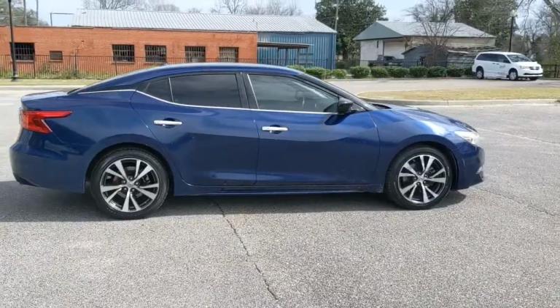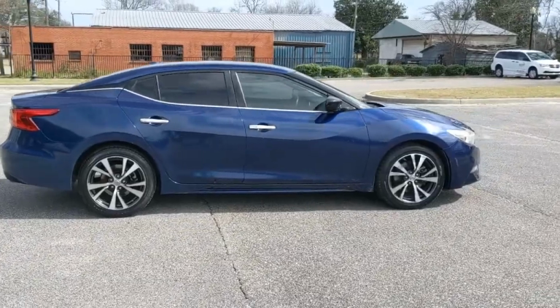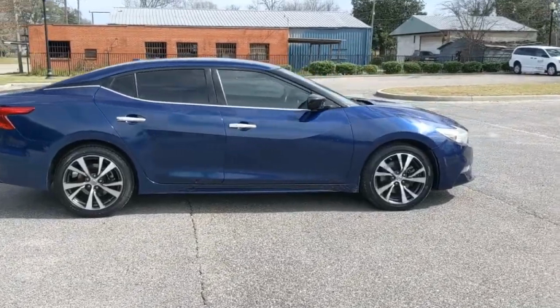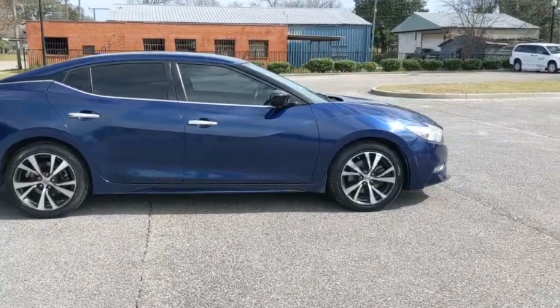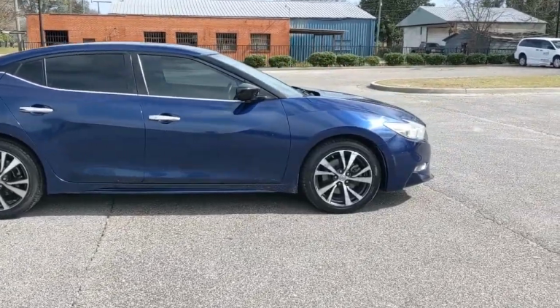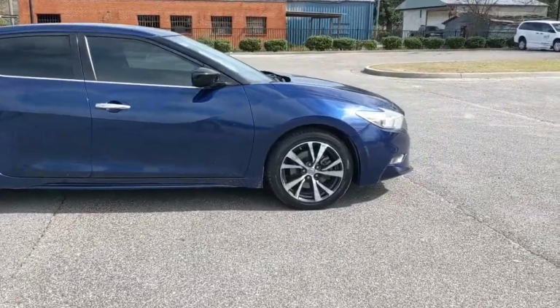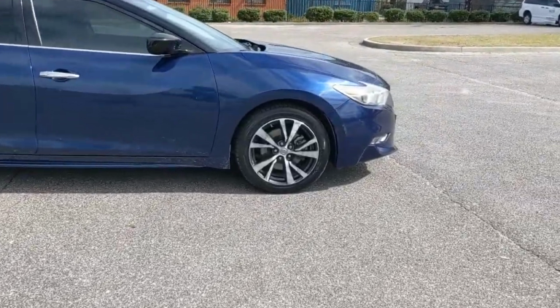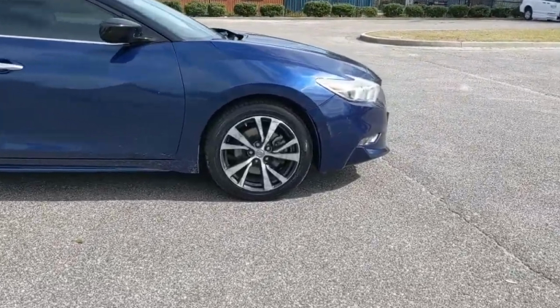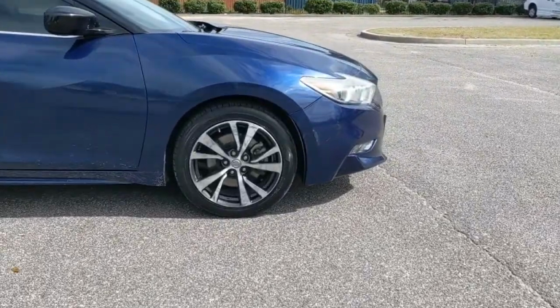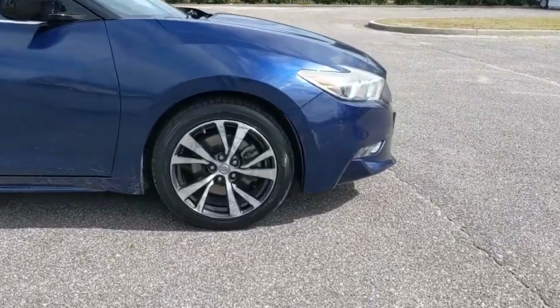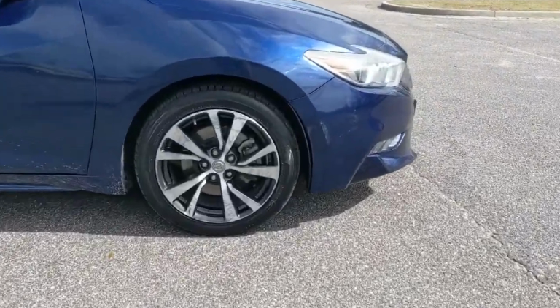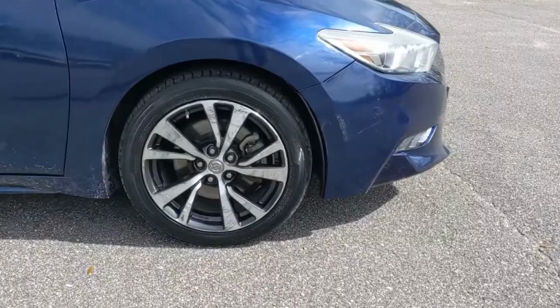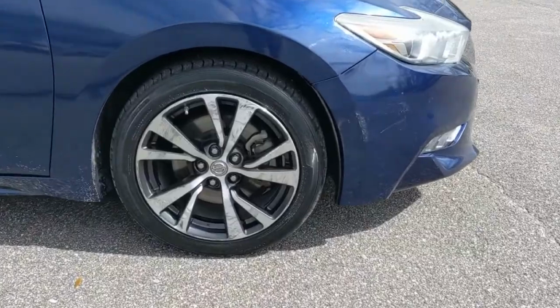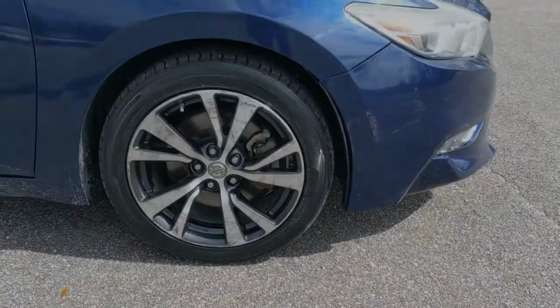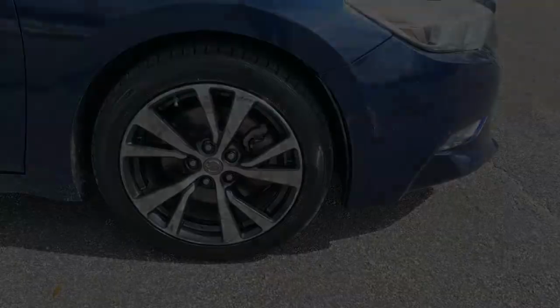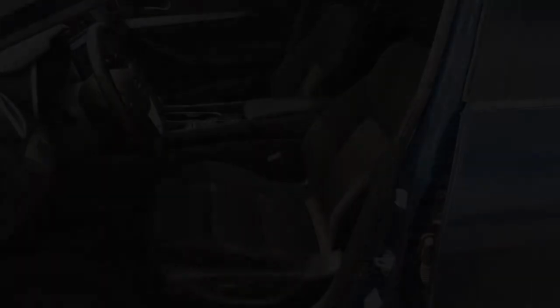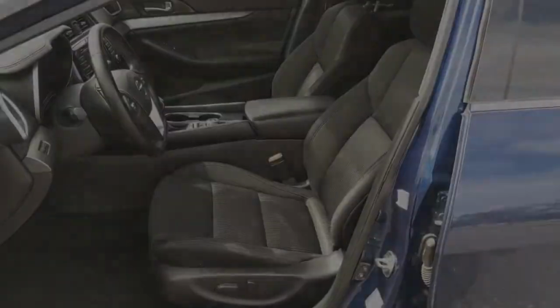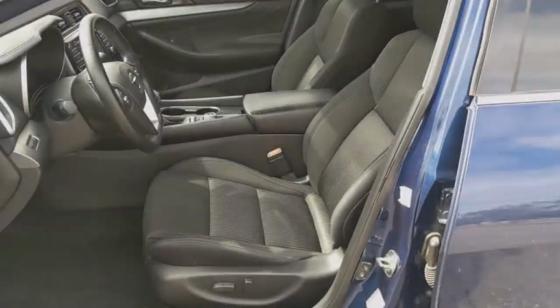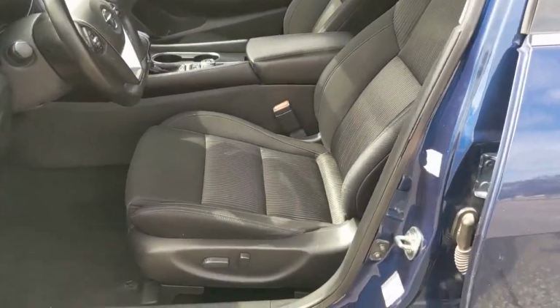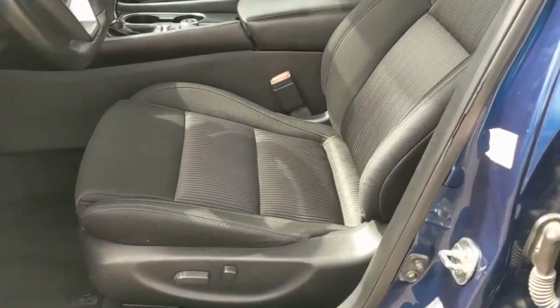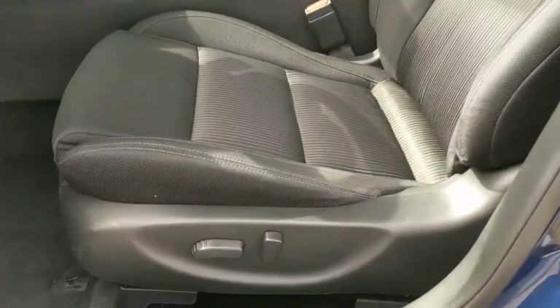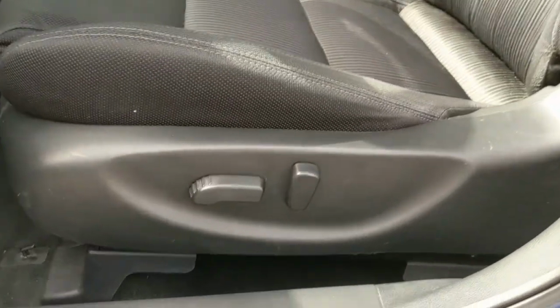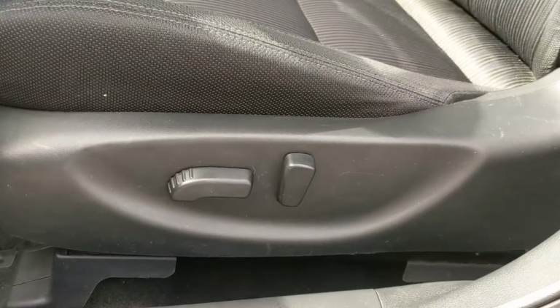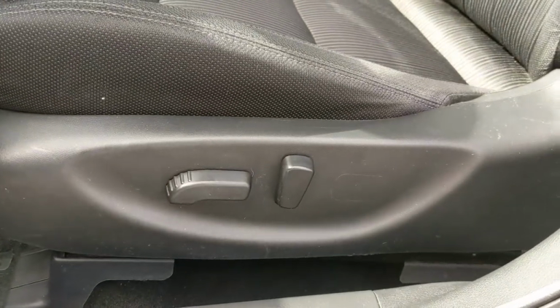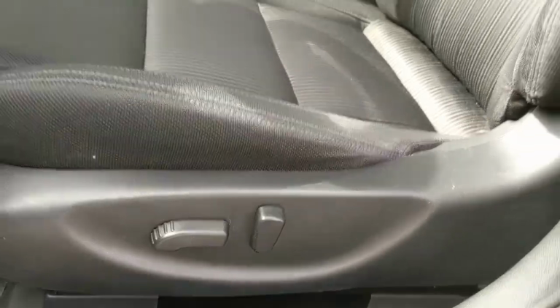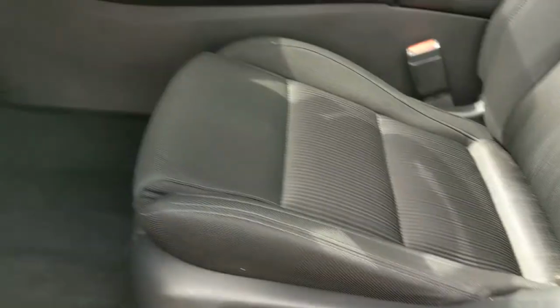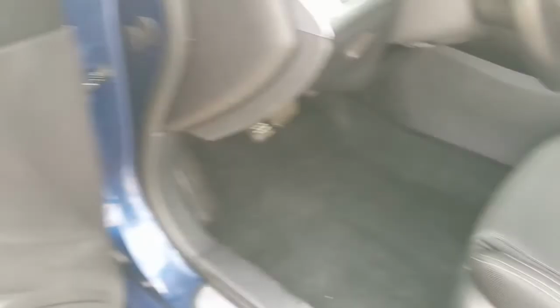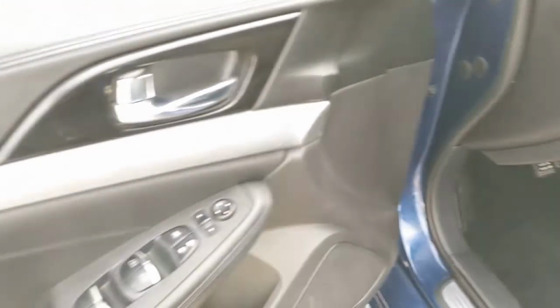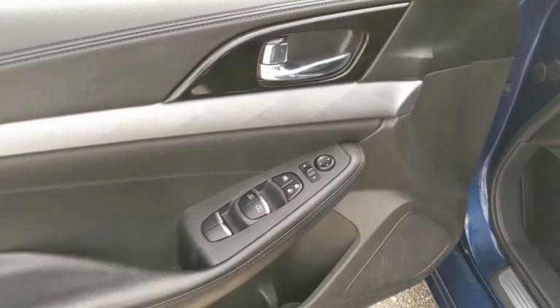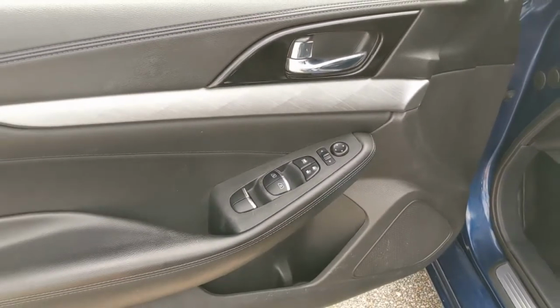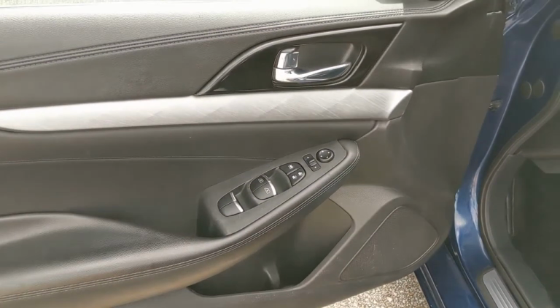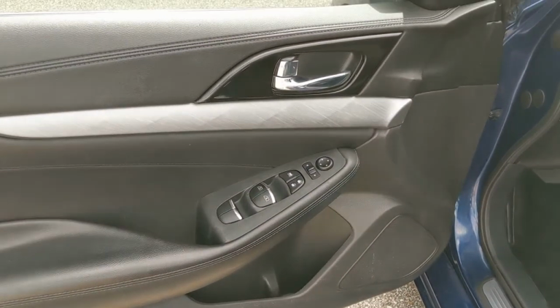Navigation system, keyless entry, keyless start, traction control, daytime running lights, power windows, cruise control, AM-FM stereo, power door locks, power steering.